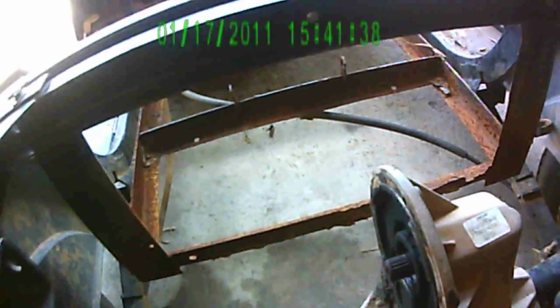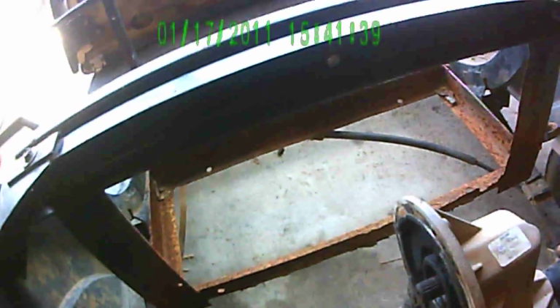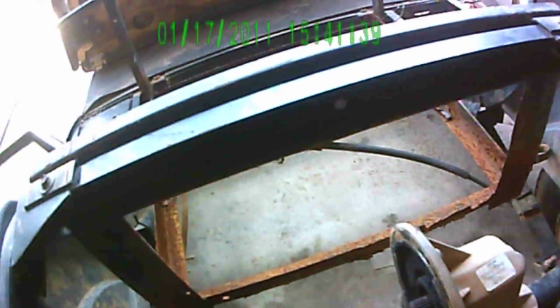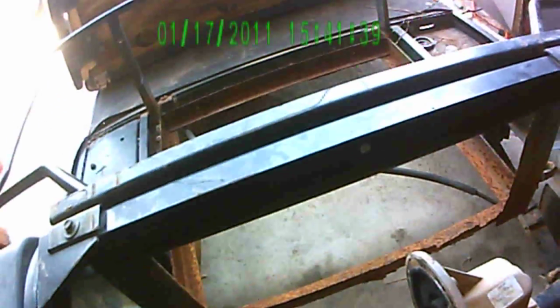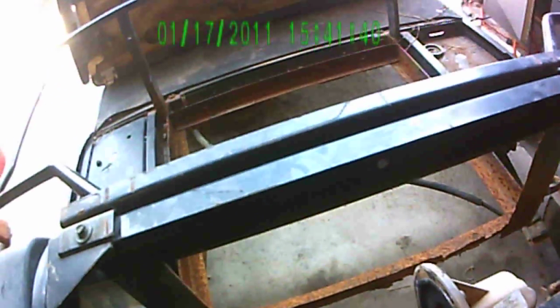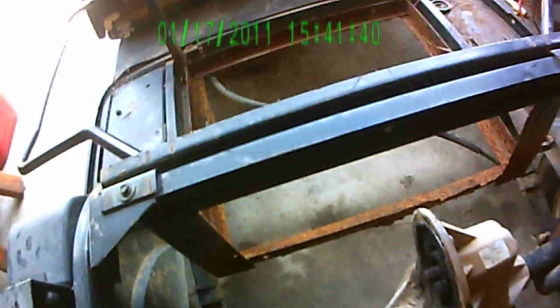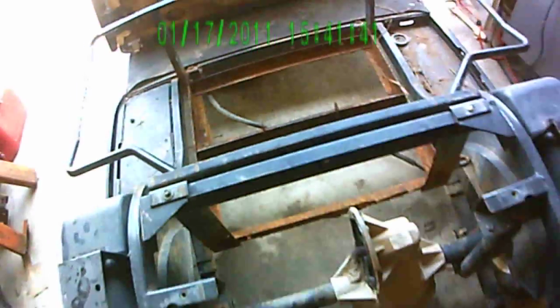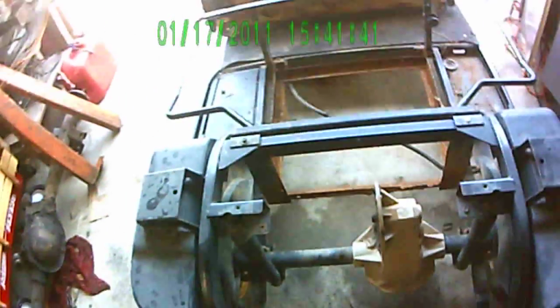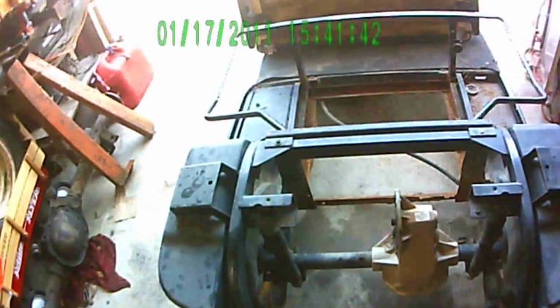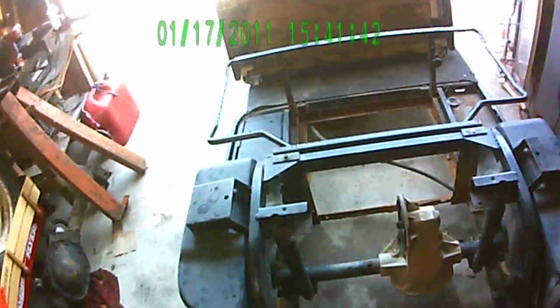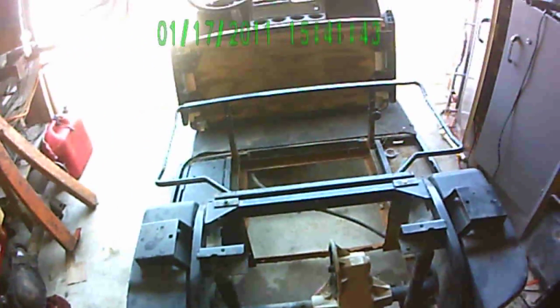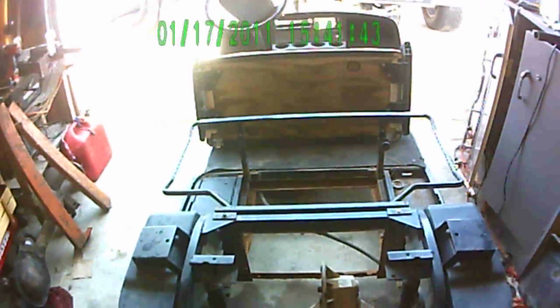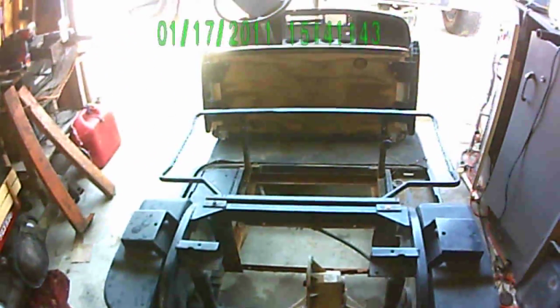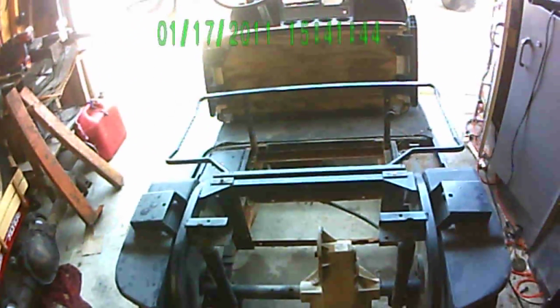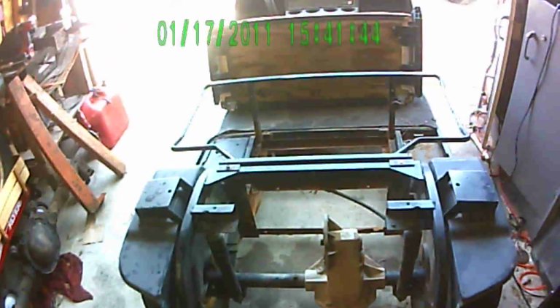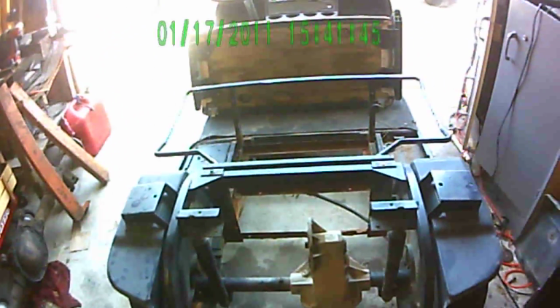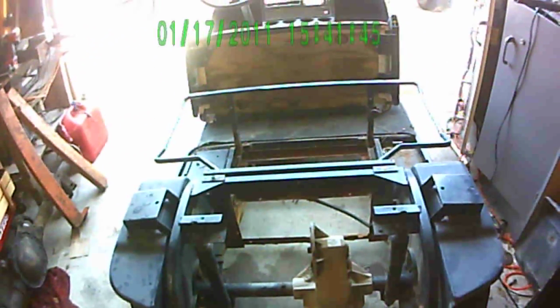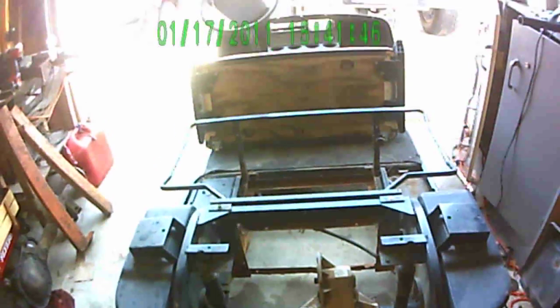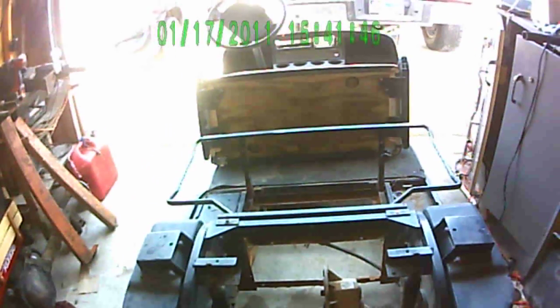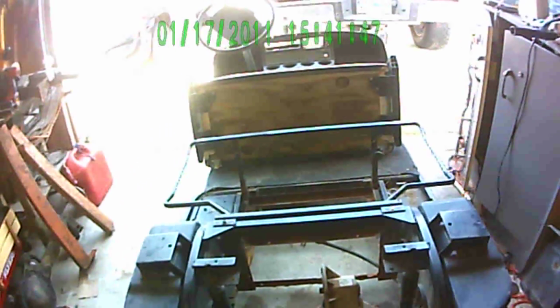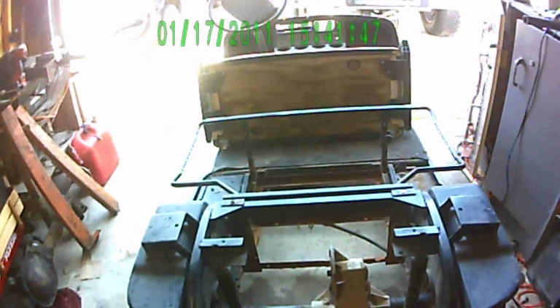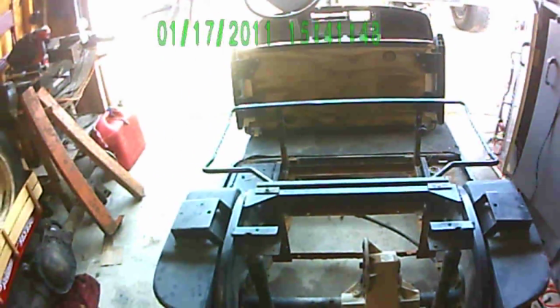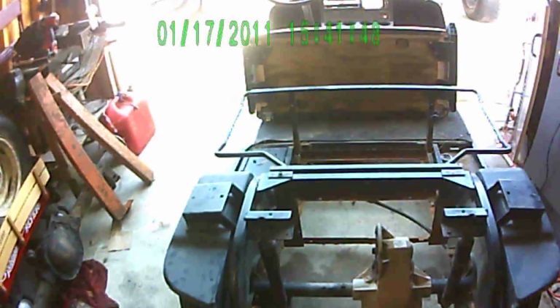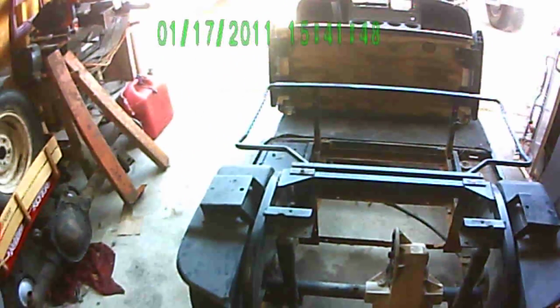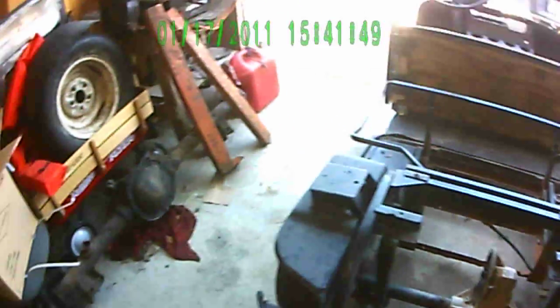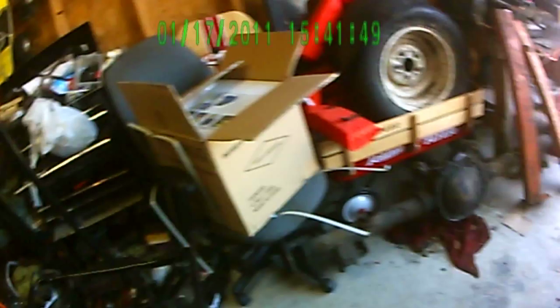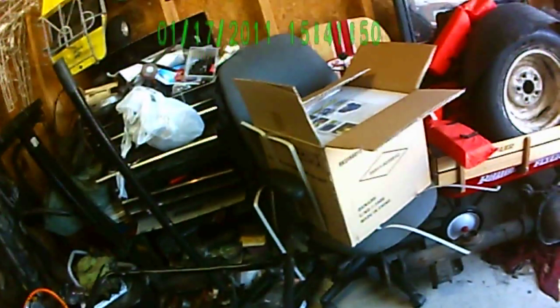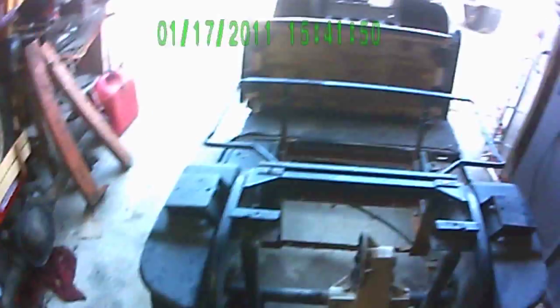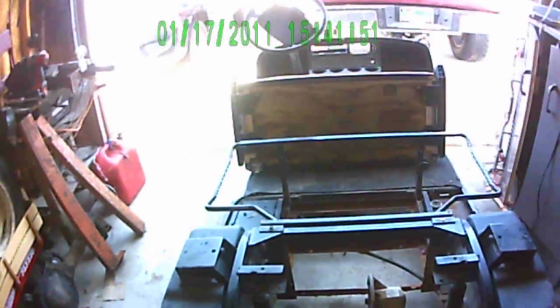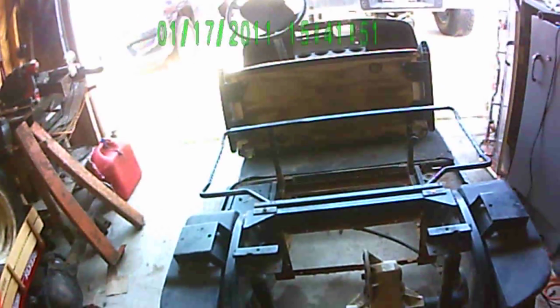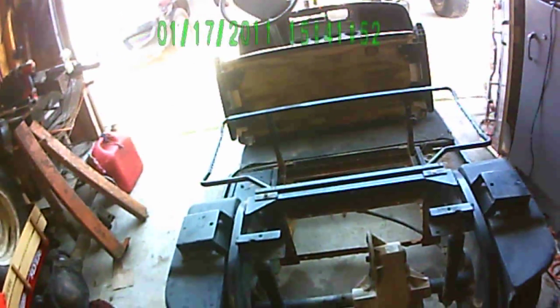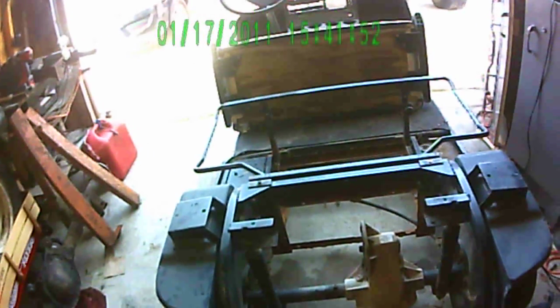The only thing is, you're not going to have reverse — that's the only downside. But I paid $100 for the golf cart. The guy's got about four or five of them, so I'll put a motor on this one, the 6.5, get it running, and start turning them around to sell.